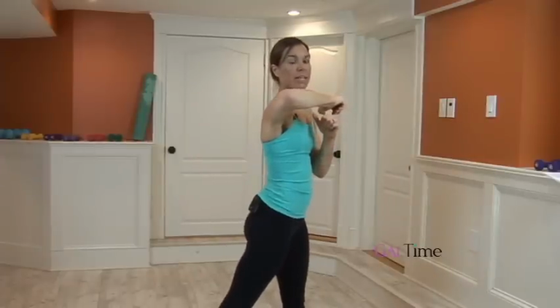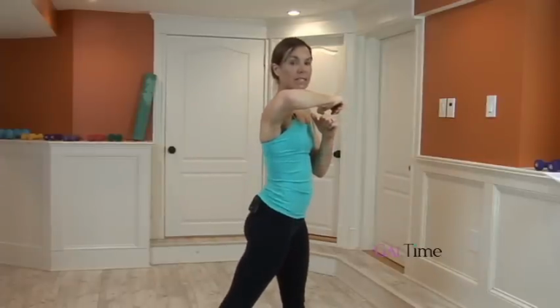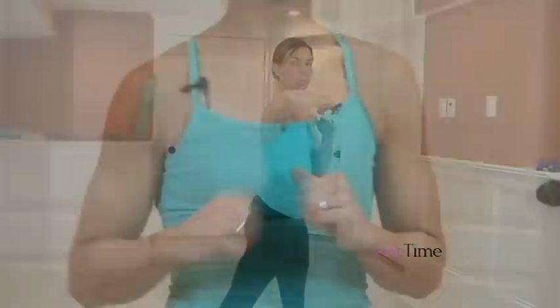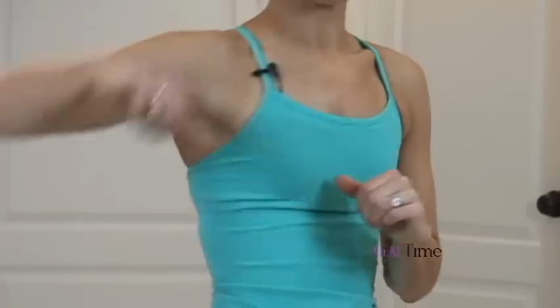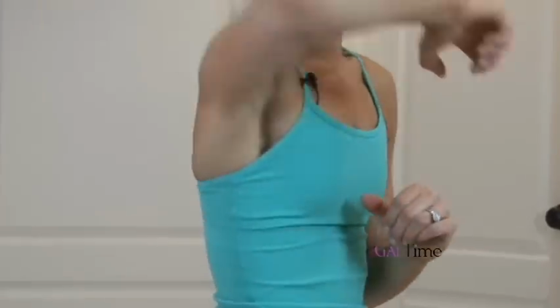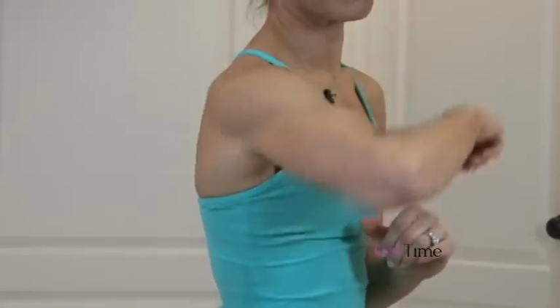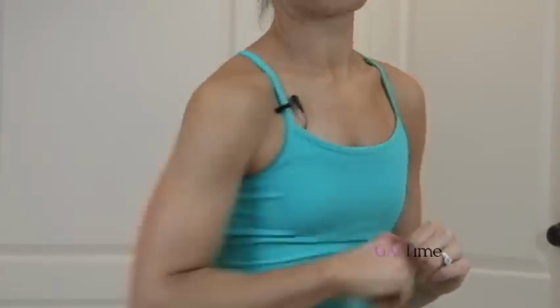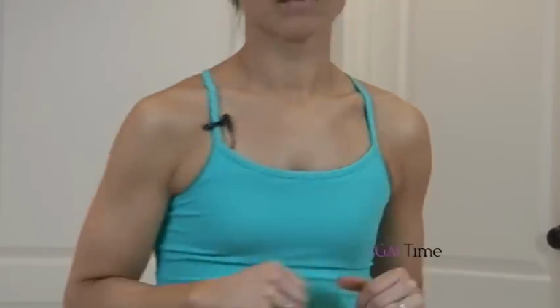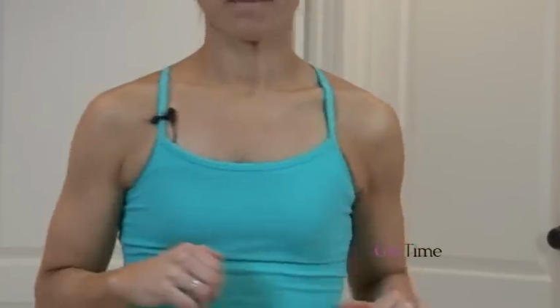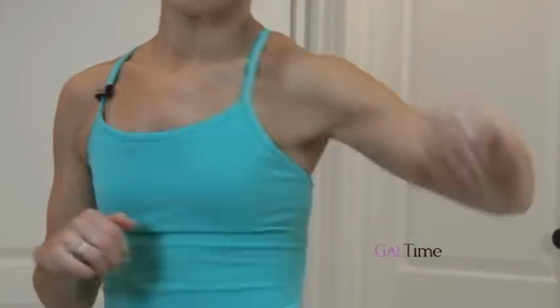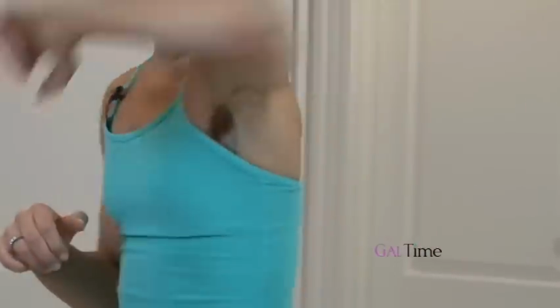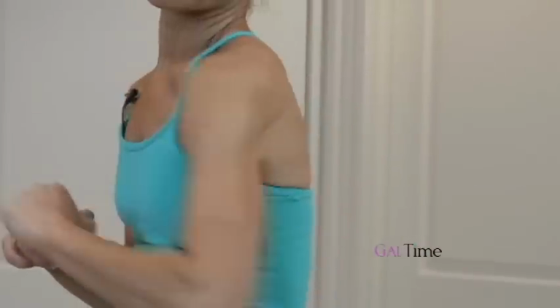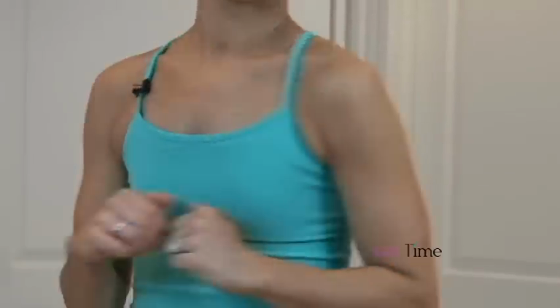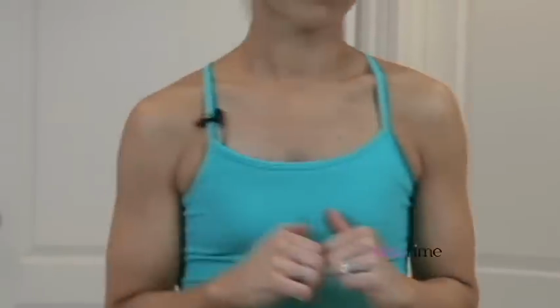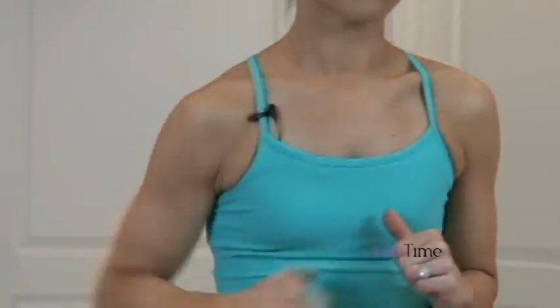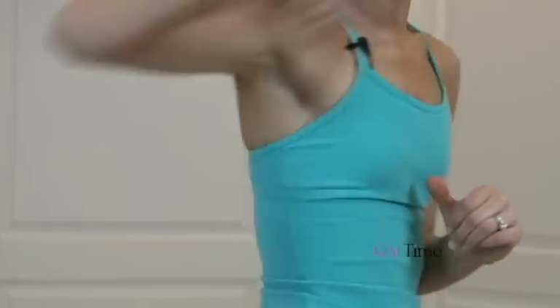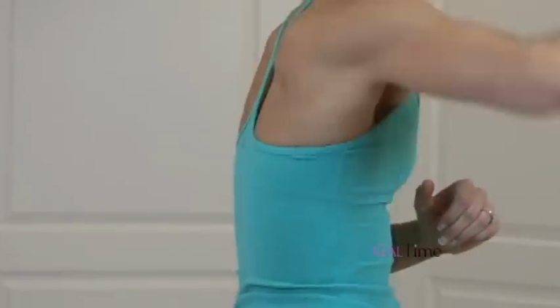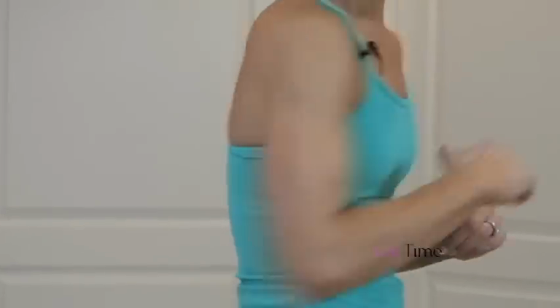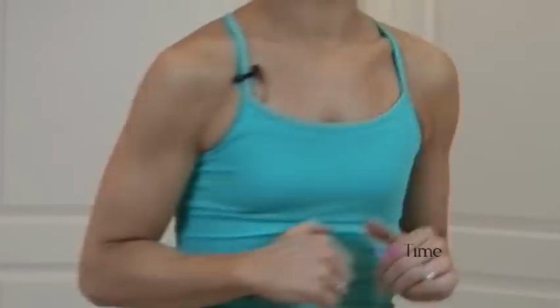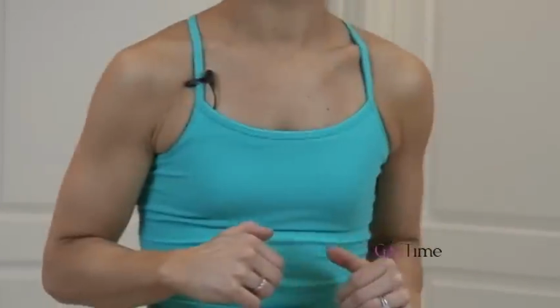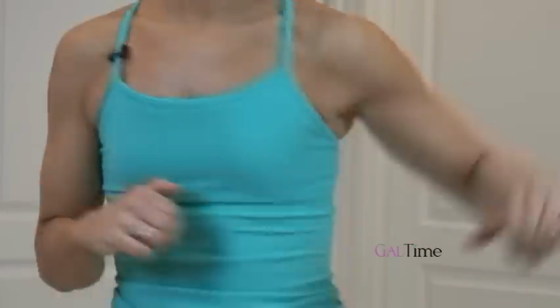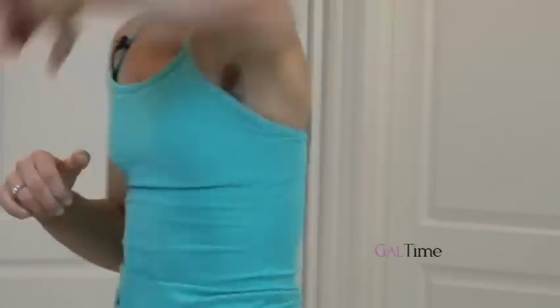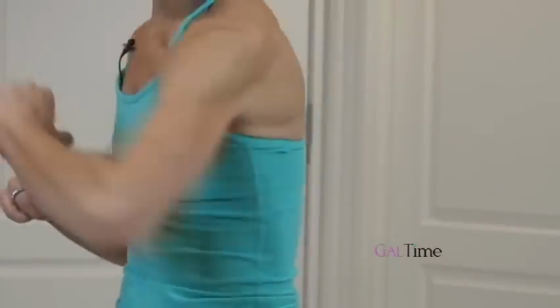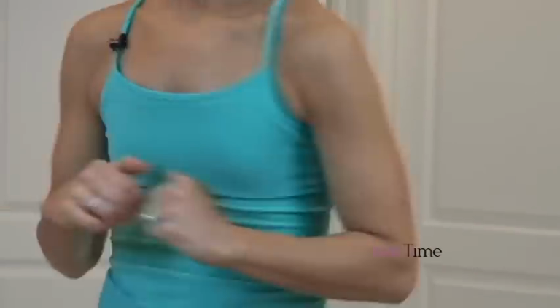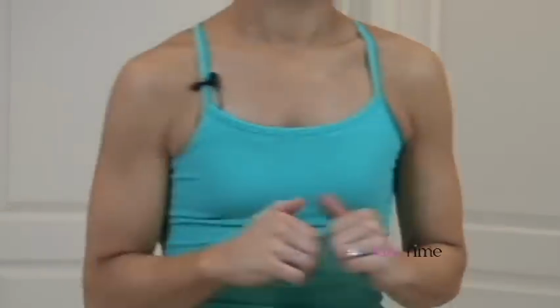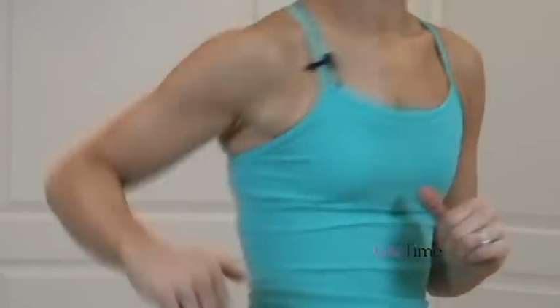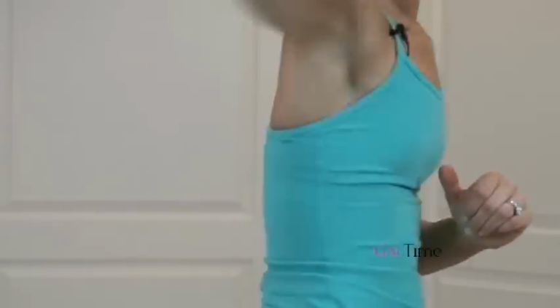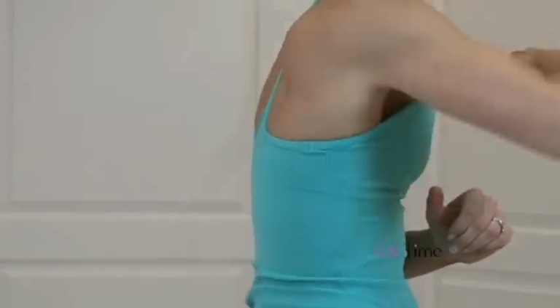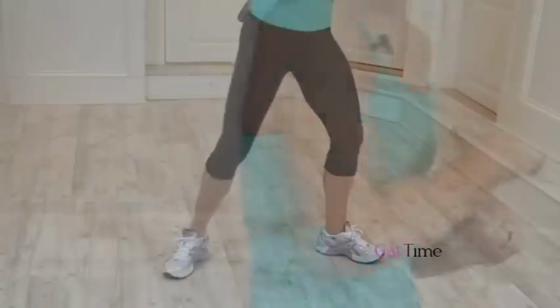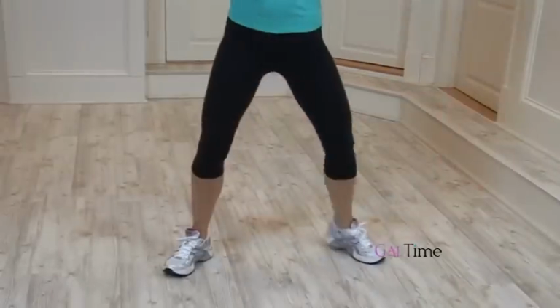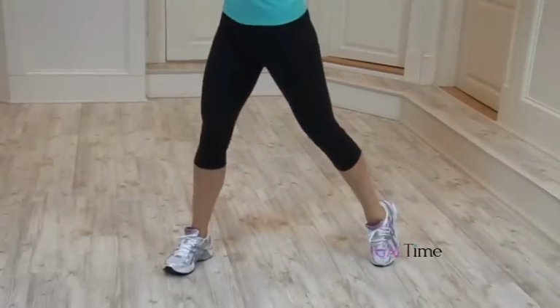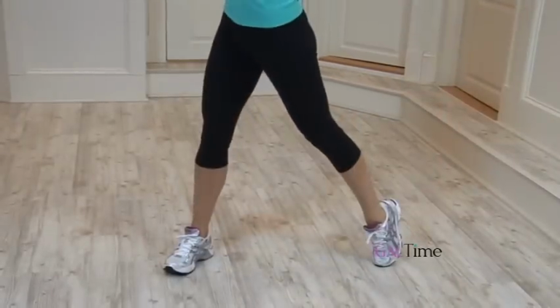In slow motion it looks like this. Strike, strike, strike.